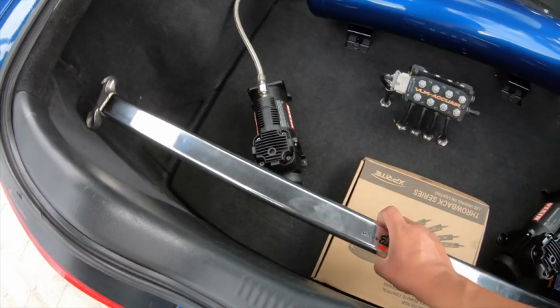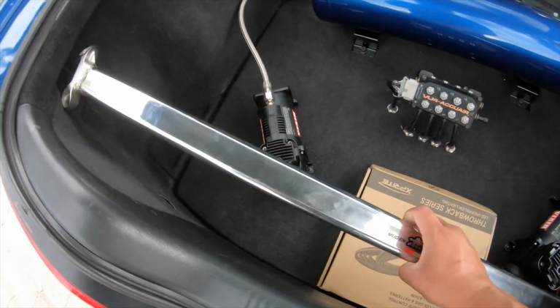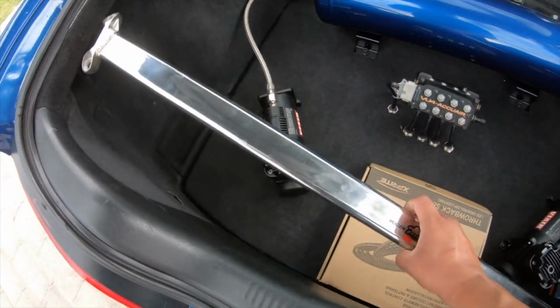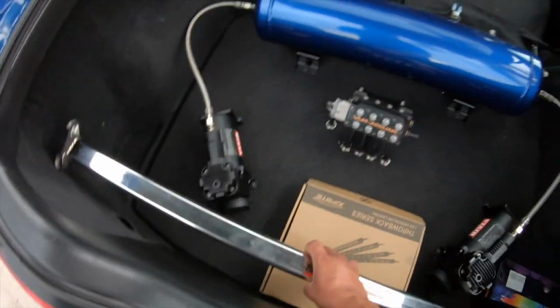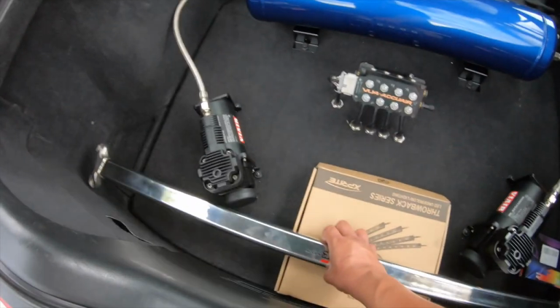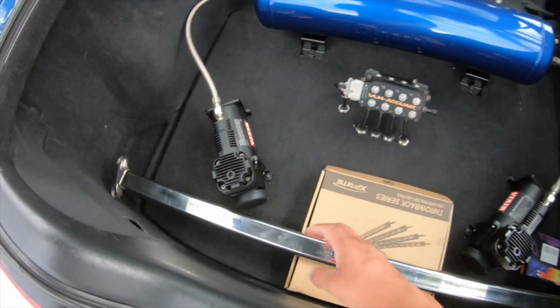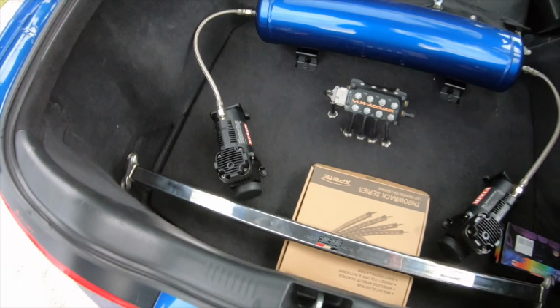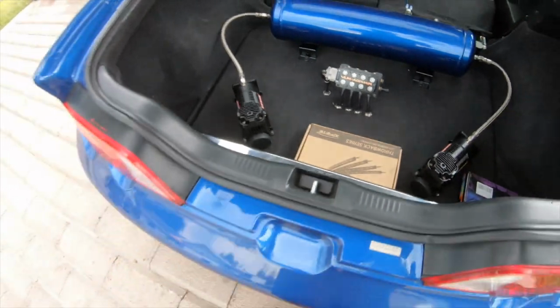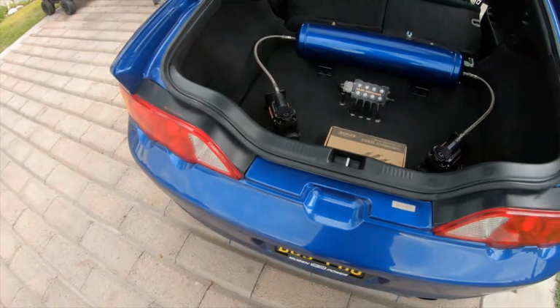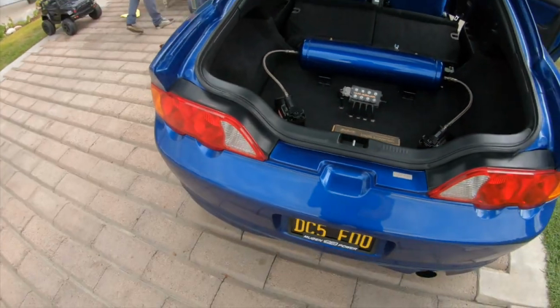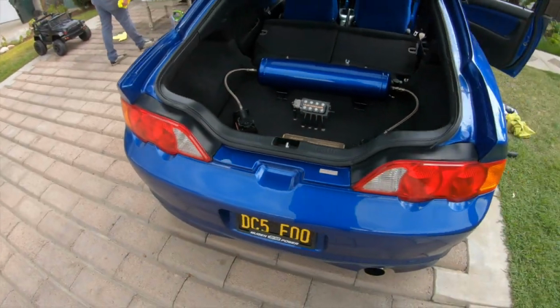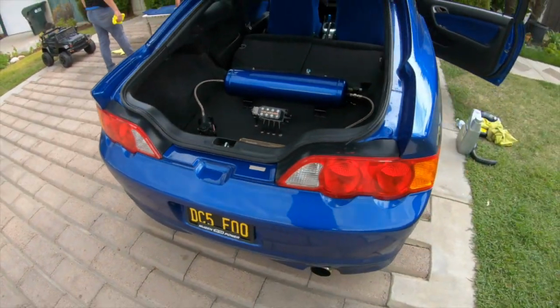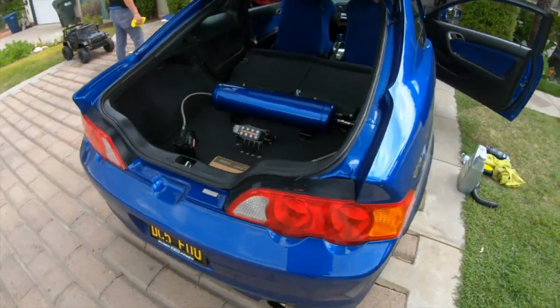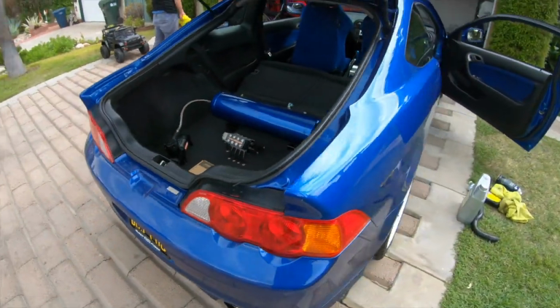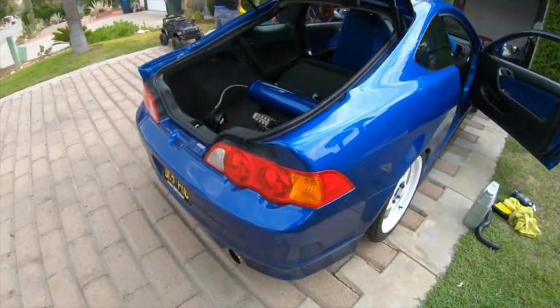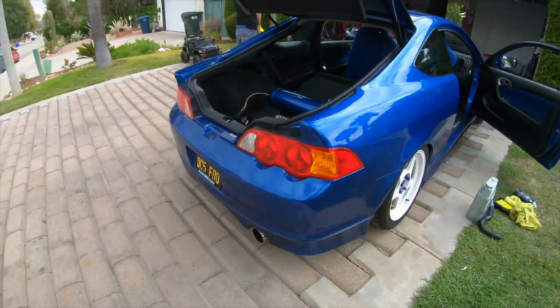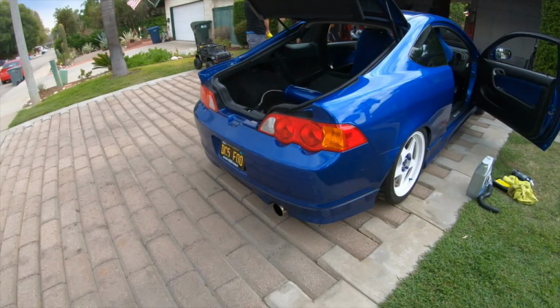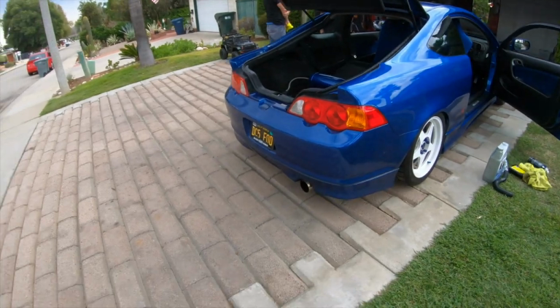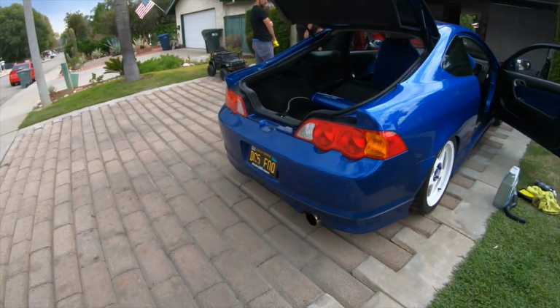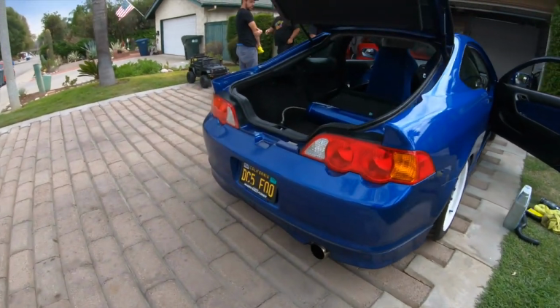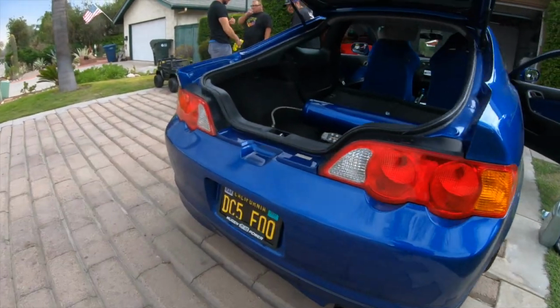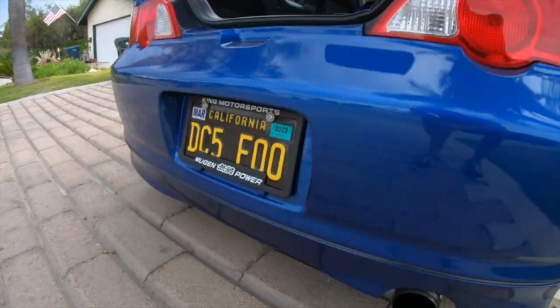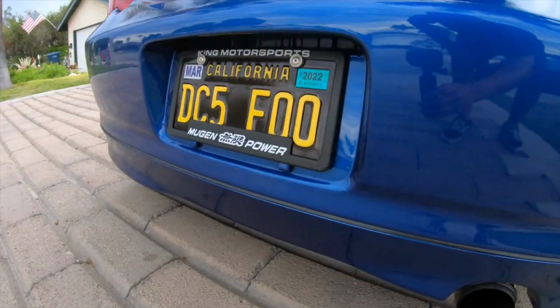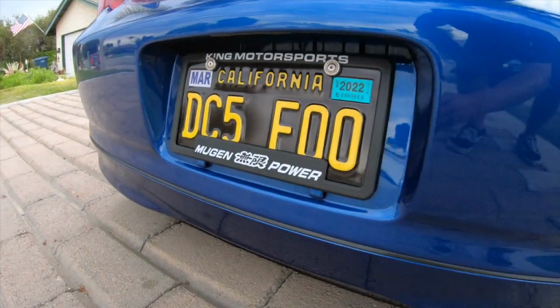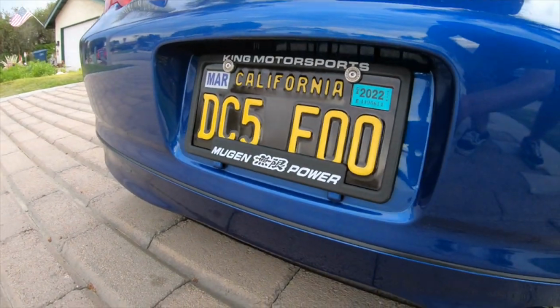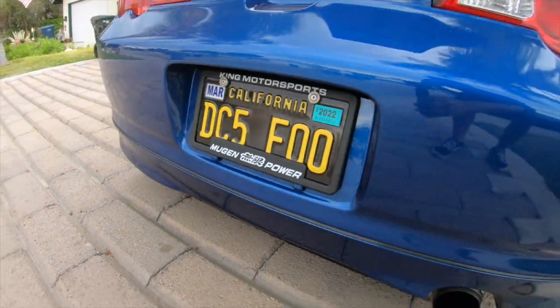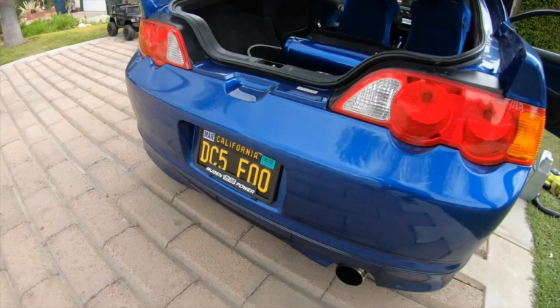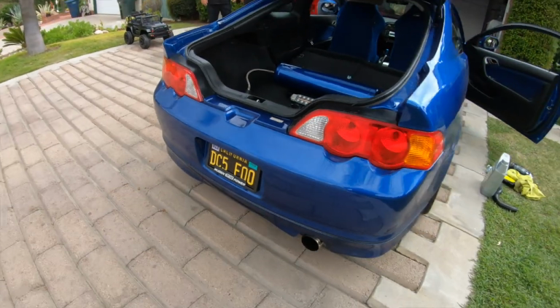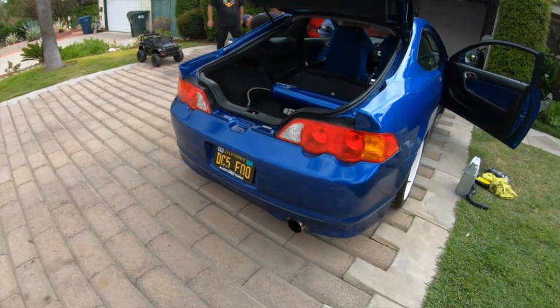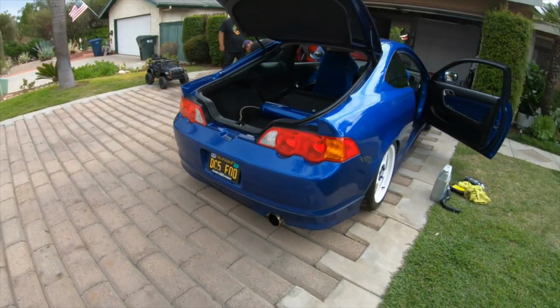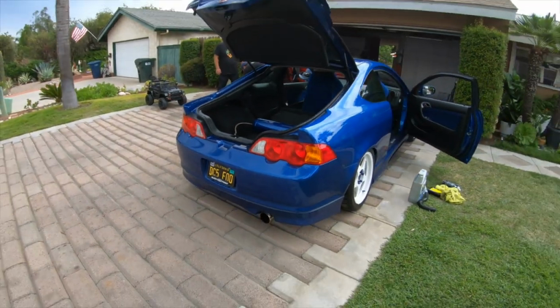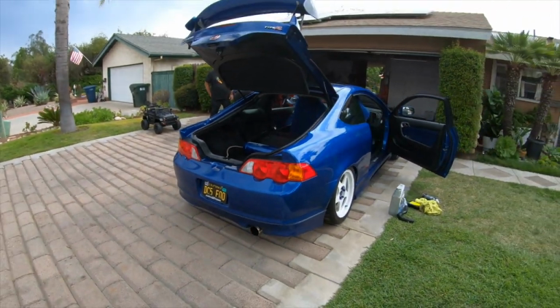He removed the strut bar to install the bag setup — it's been like five or six months and he hasn't even installed it, so we'll do that today. Look at his plate though — 'DC5 Fool.' But yeah, this is it.